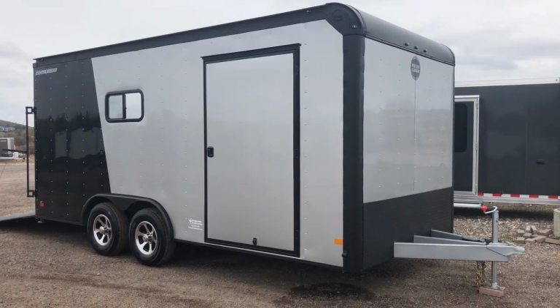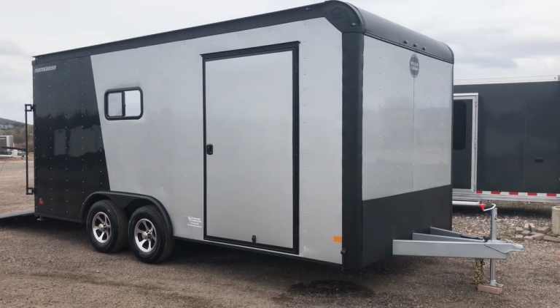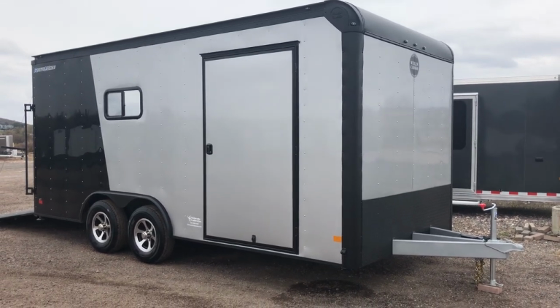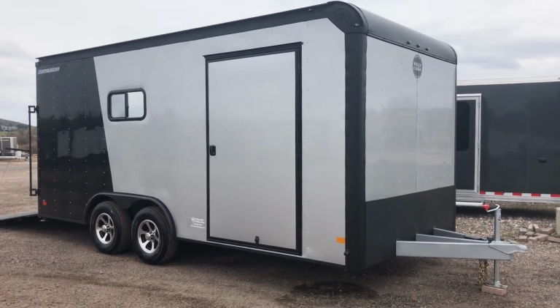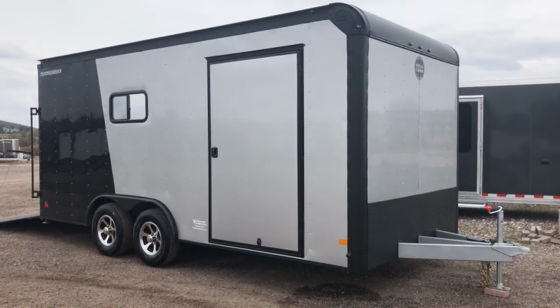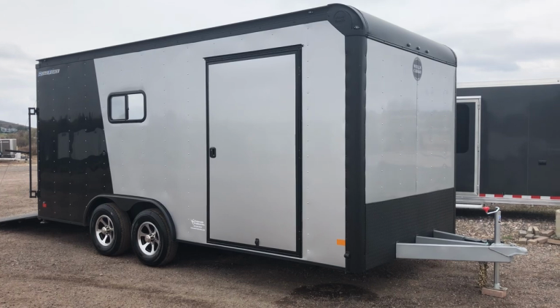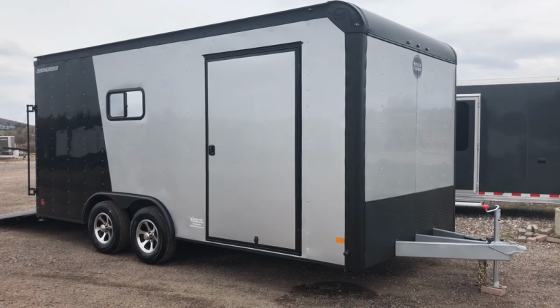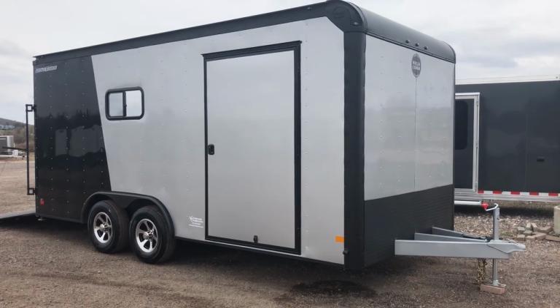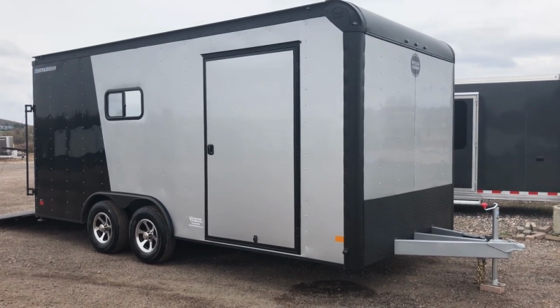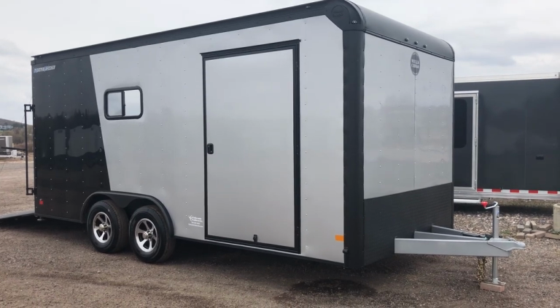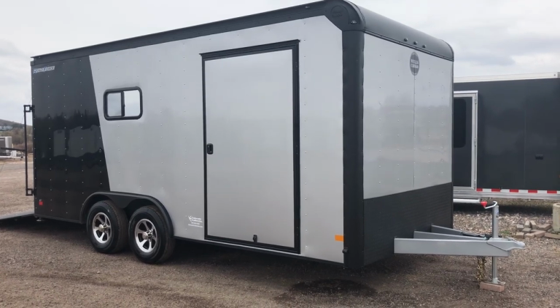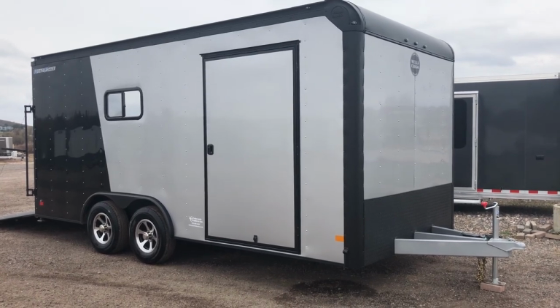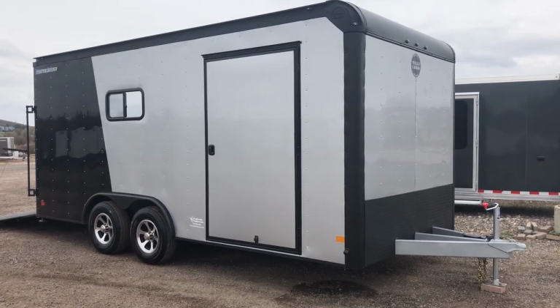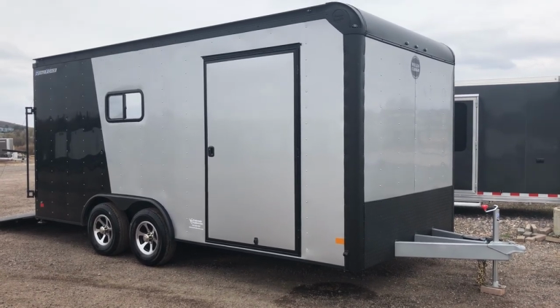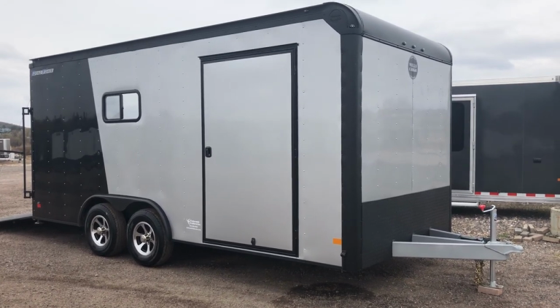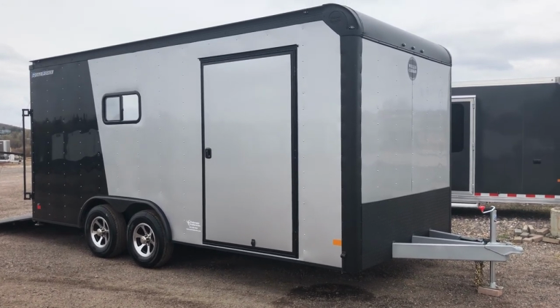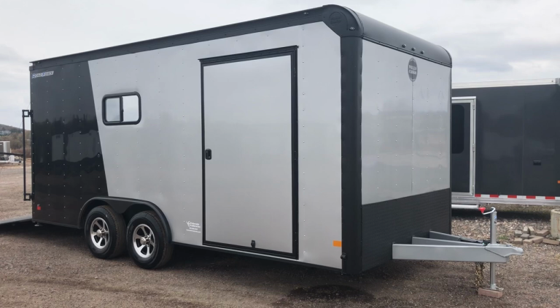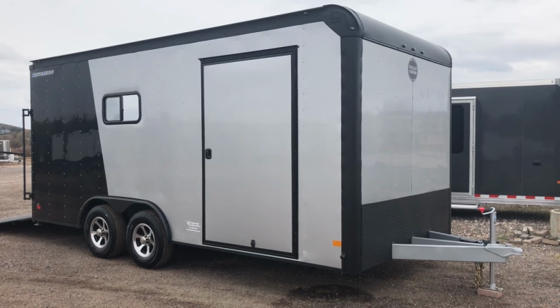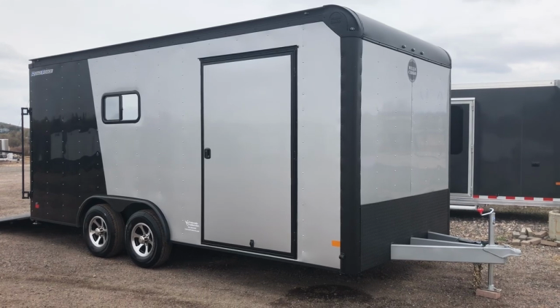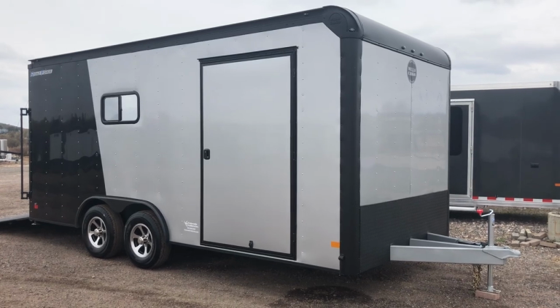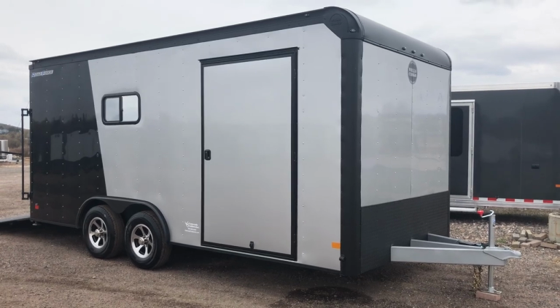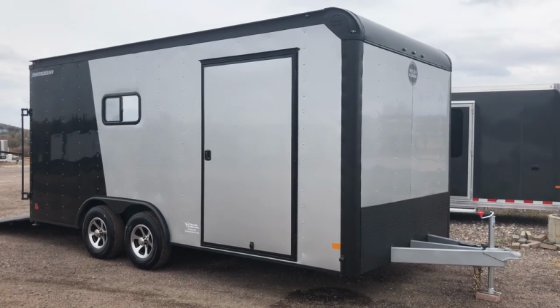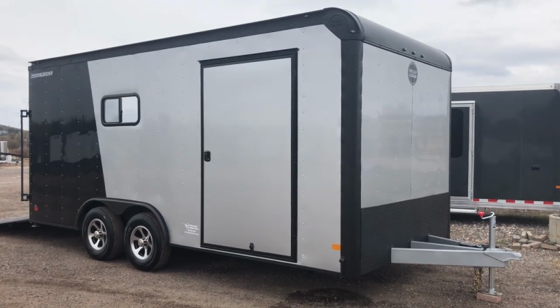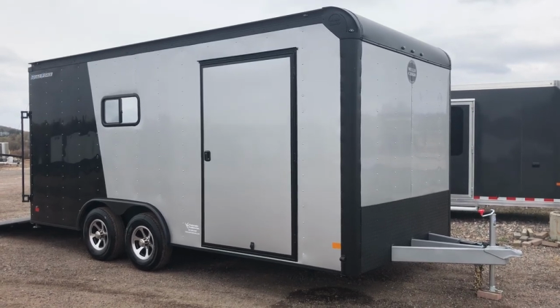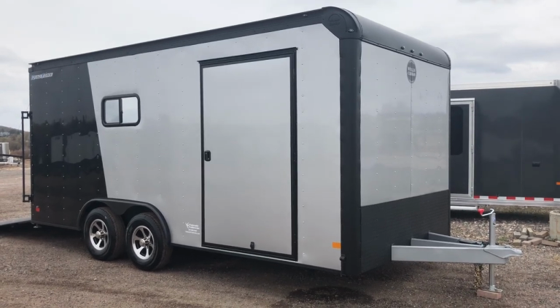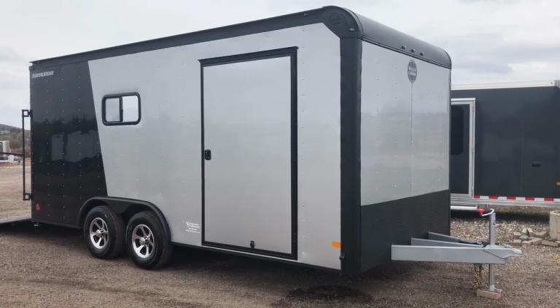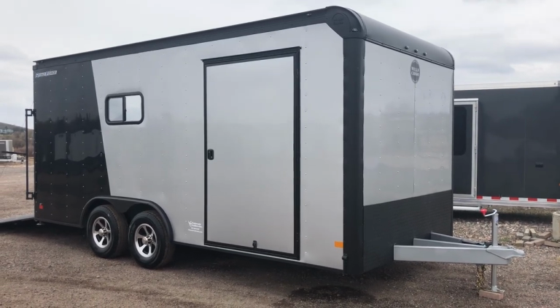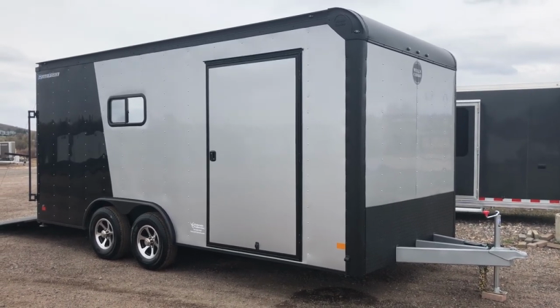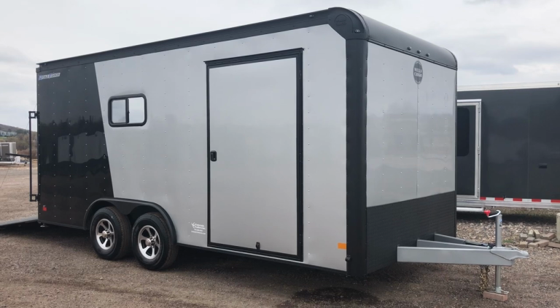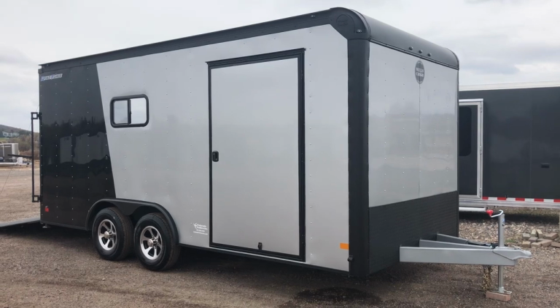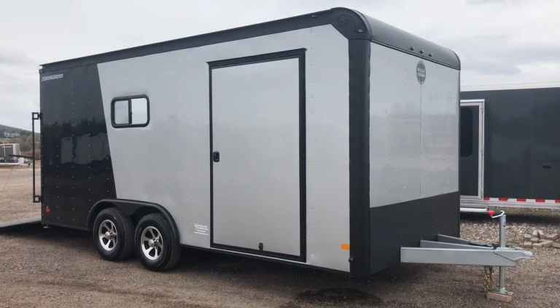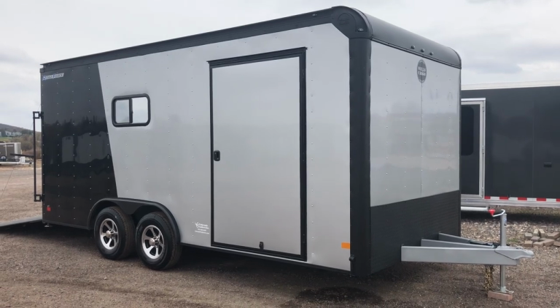This one's in a two-tone package — silver front and black — and you also have the blackout package. It gives you guys the black diamond plate rock guard, the black front corners, the rounded upper cap, and it also turns all the trim on the upper and lower part of the trailer from silver to black, so it's kind of a cool feature that they do.